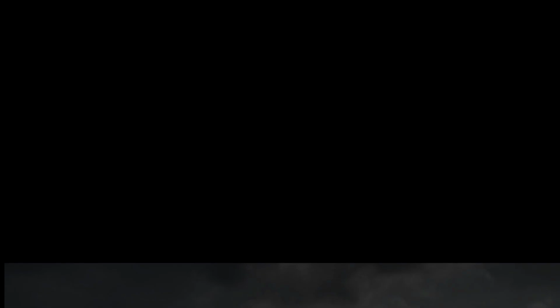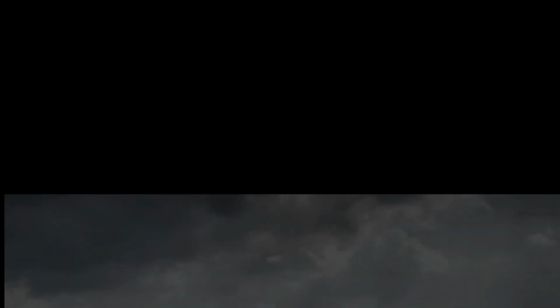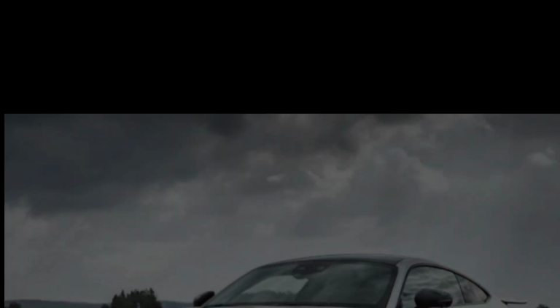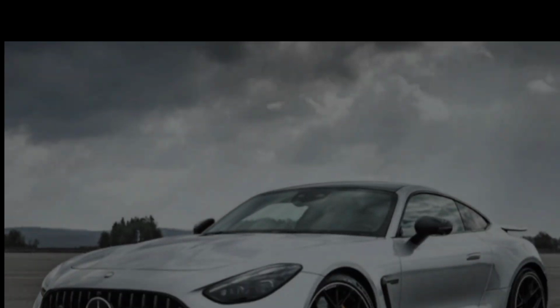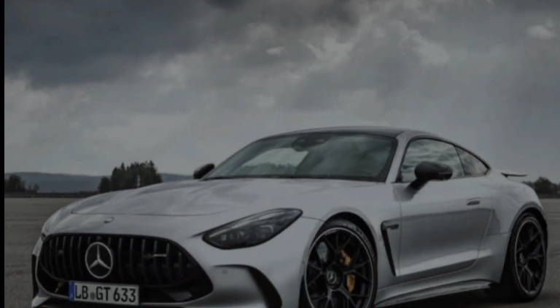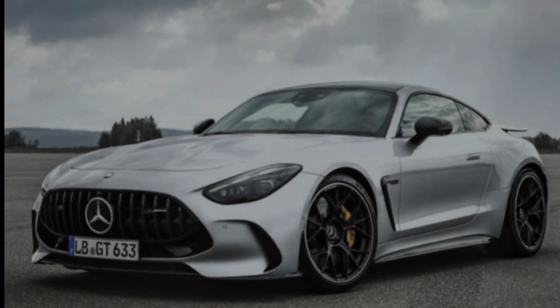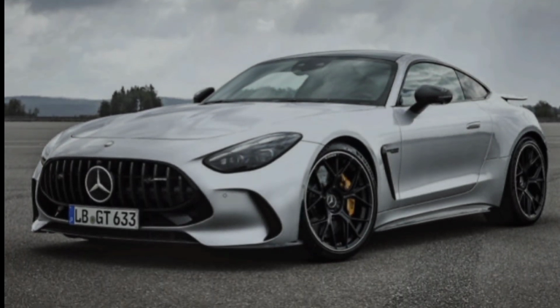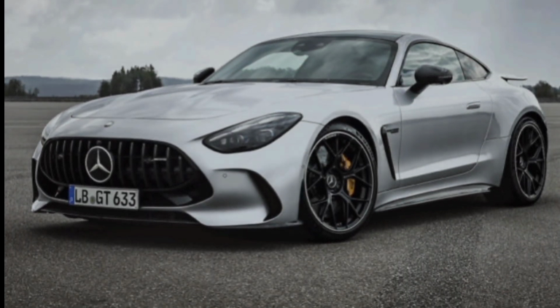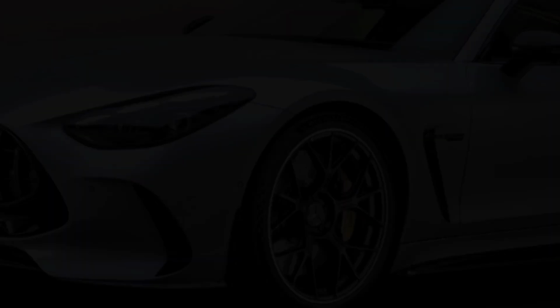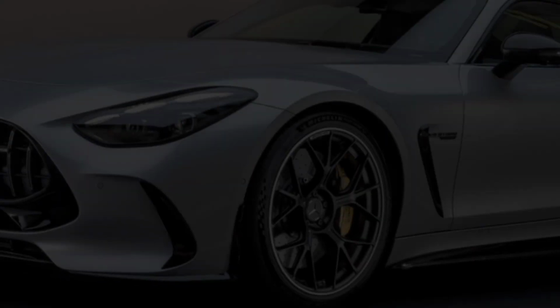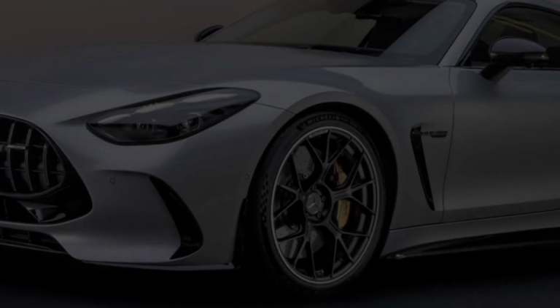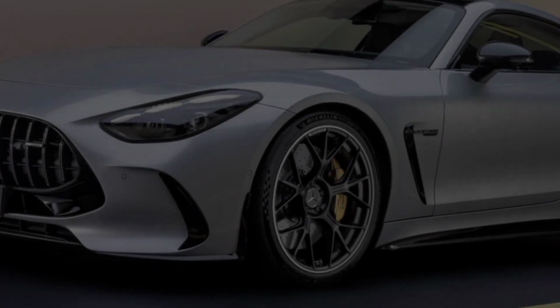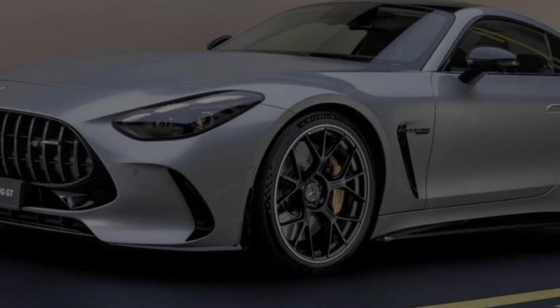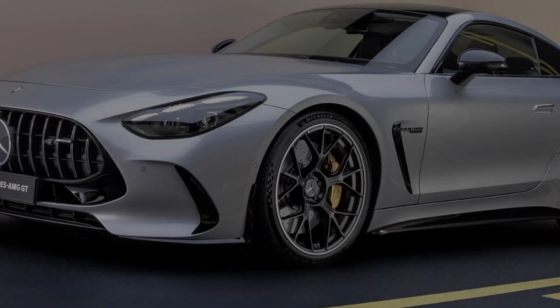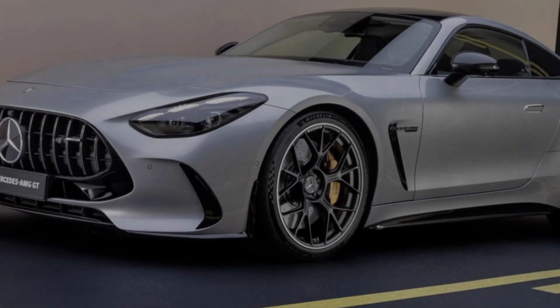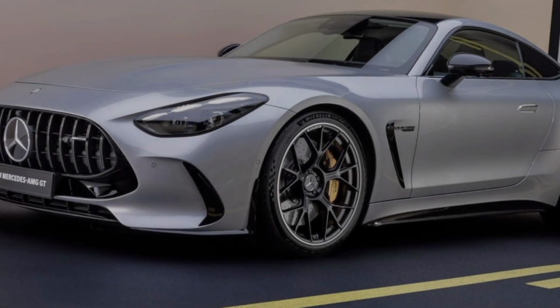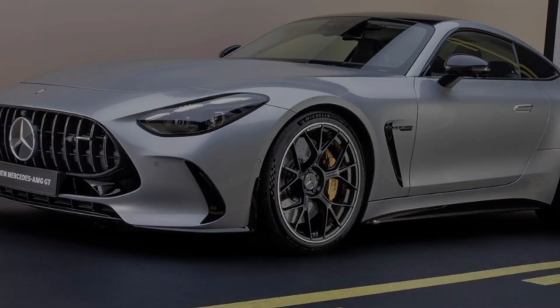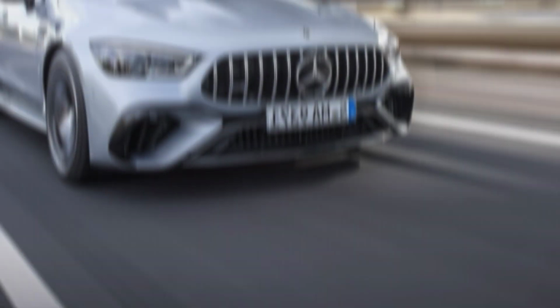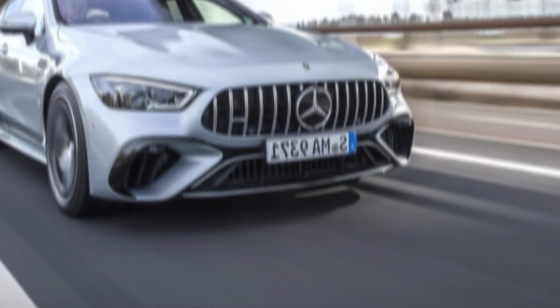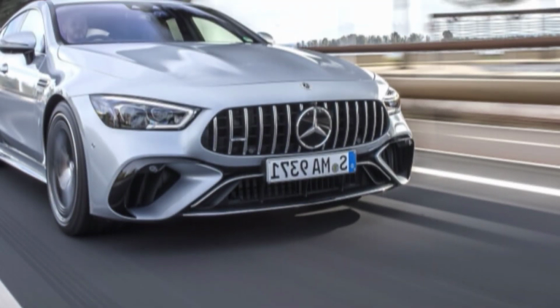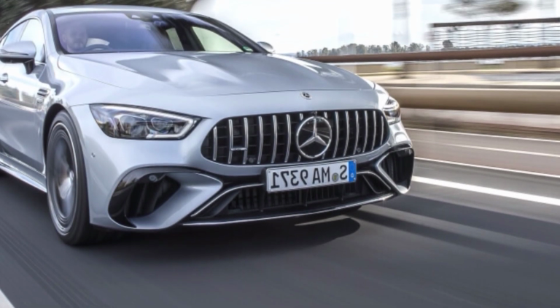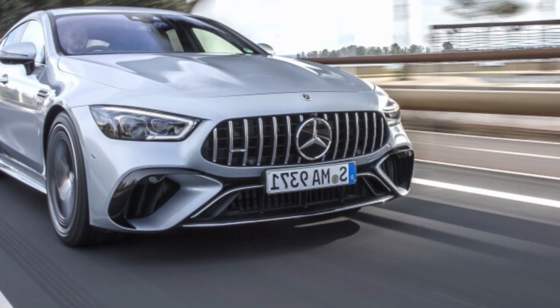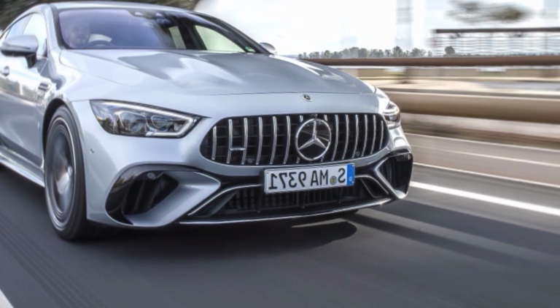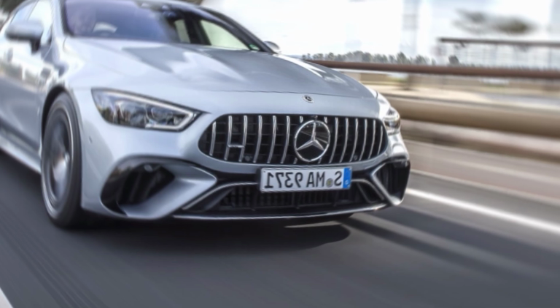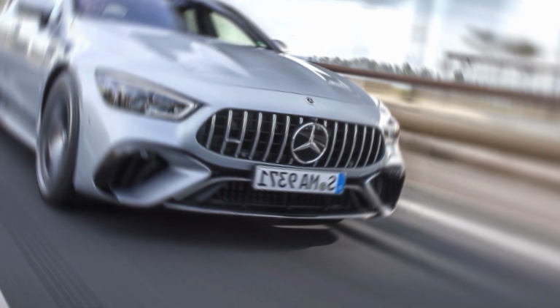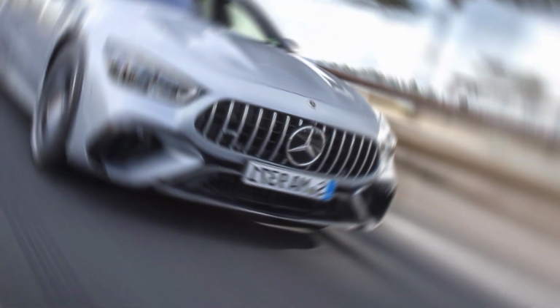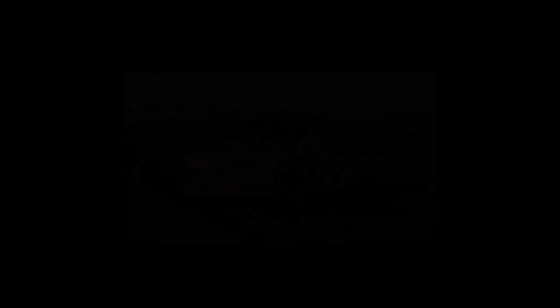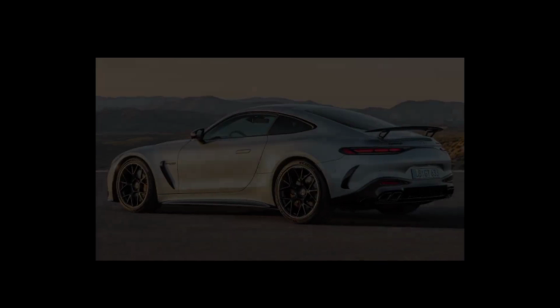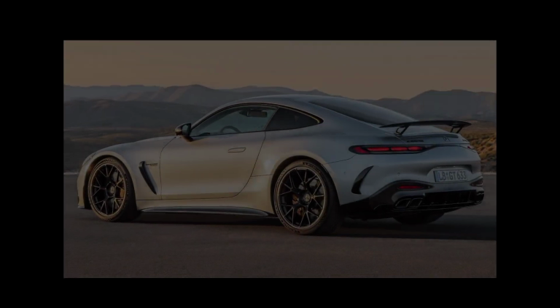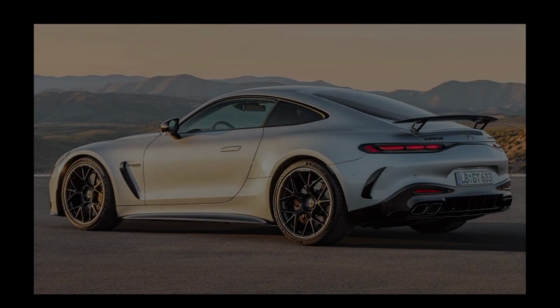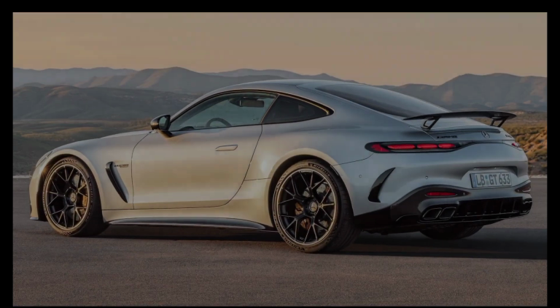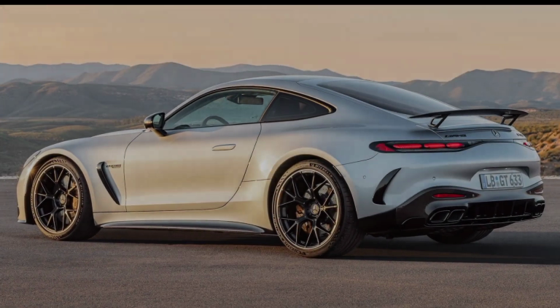Hey everyone, and welcome to my channel. Today we're taking a look at the stunning 2024 Mercedes AMG GT. This beast of a car is a true masterpiece of German engineering, and I can't wait to share all of its amazing features with you.